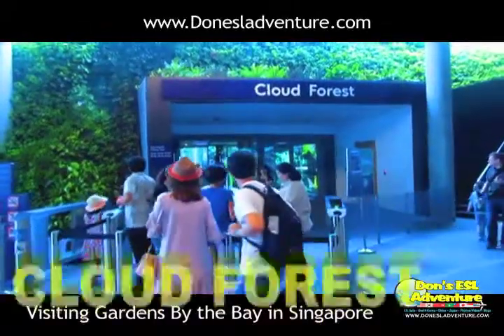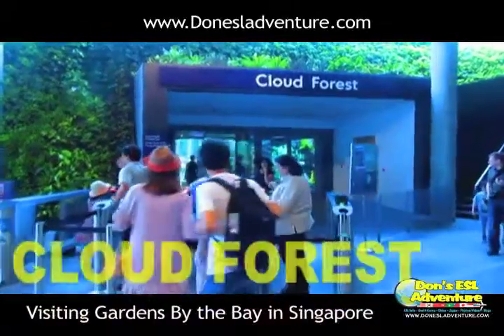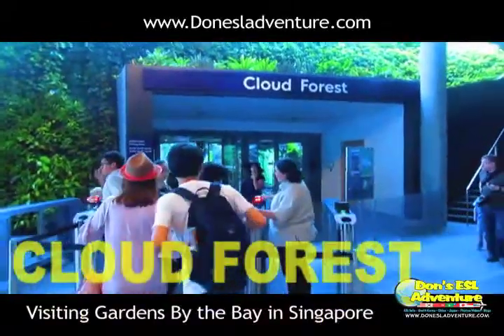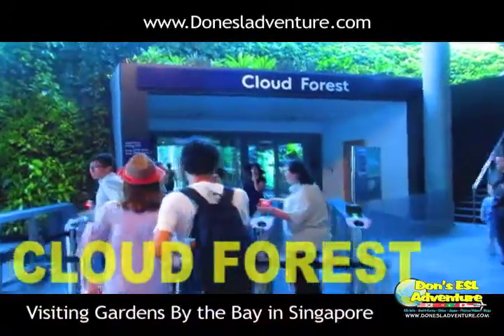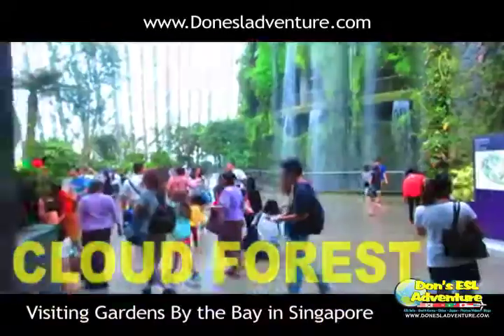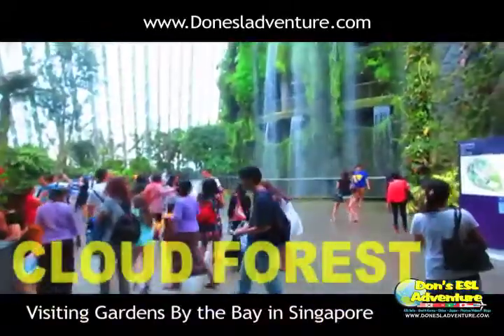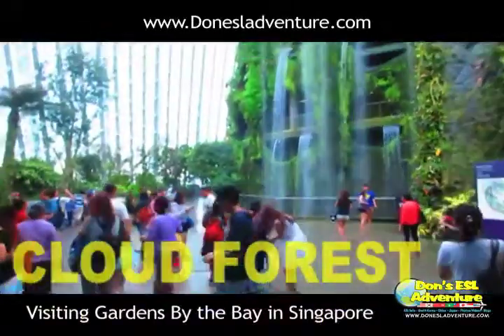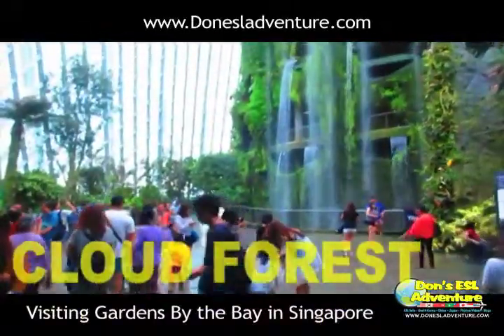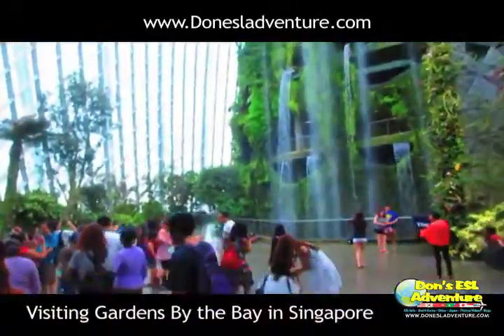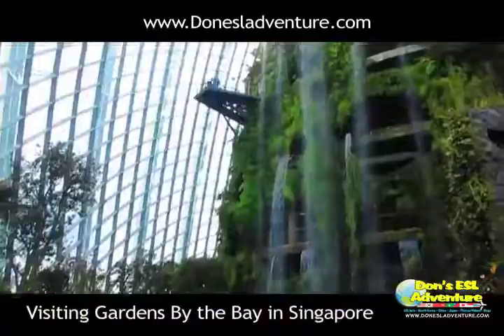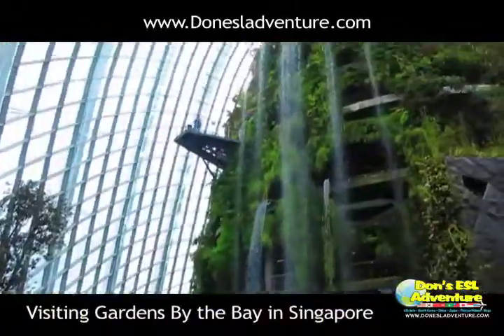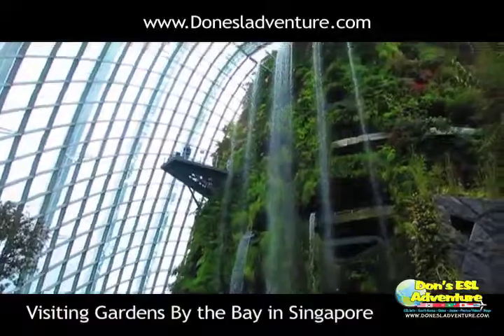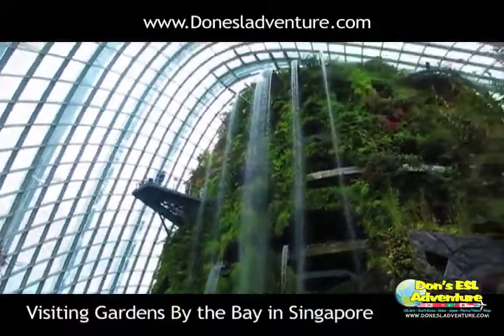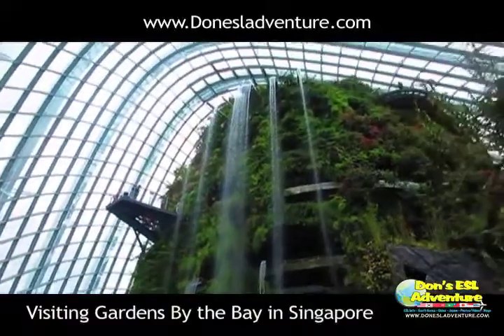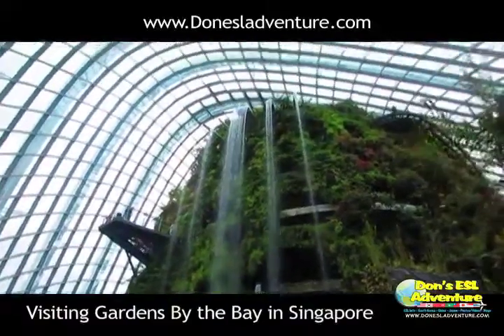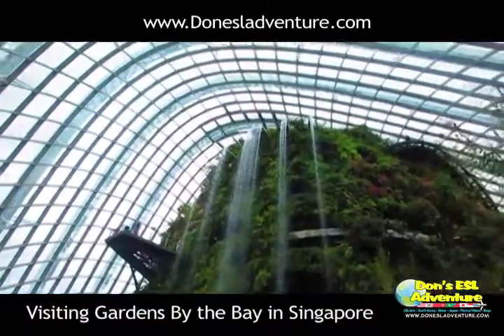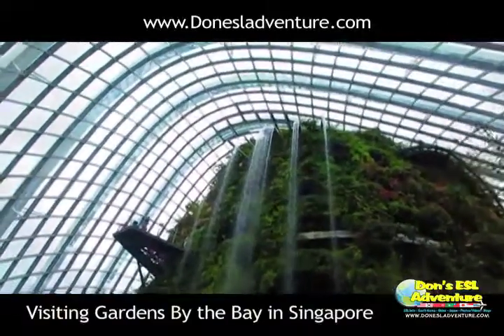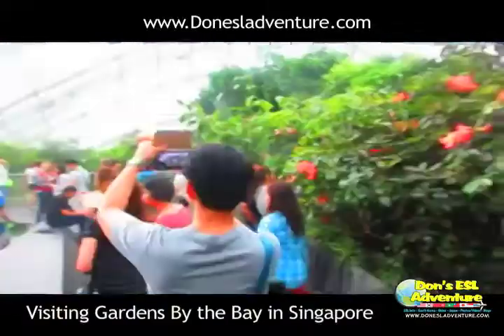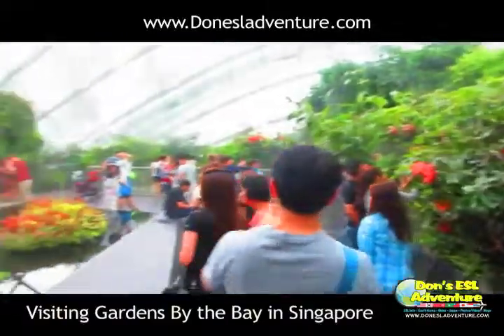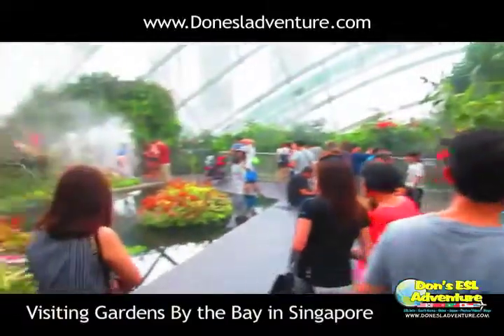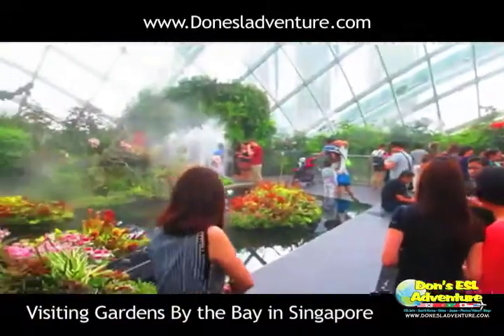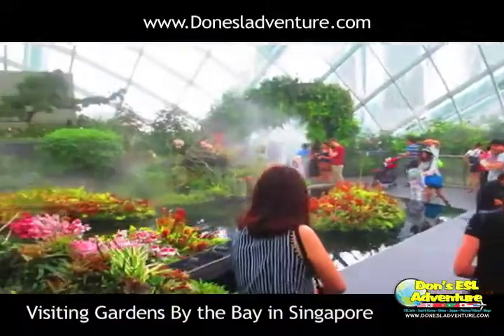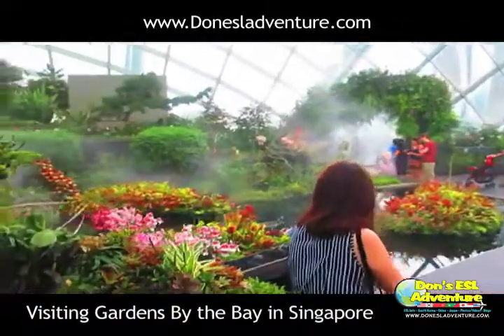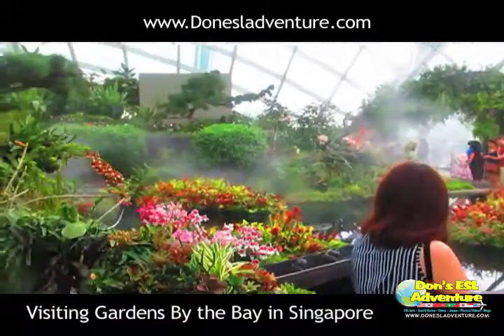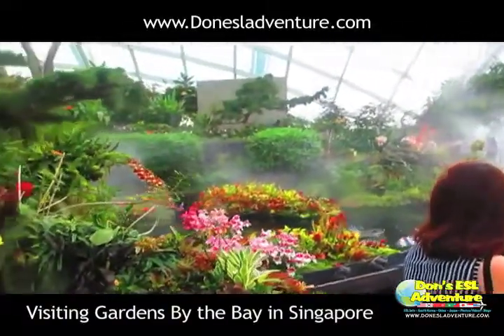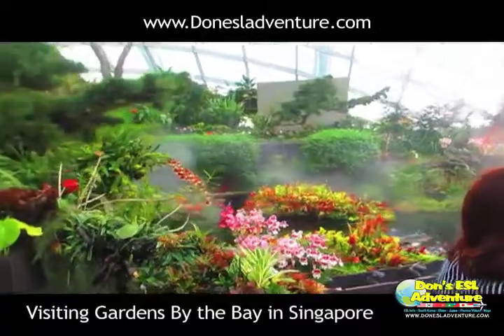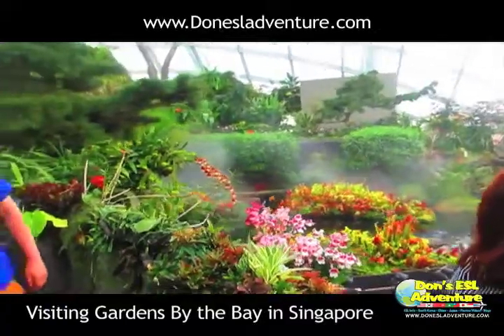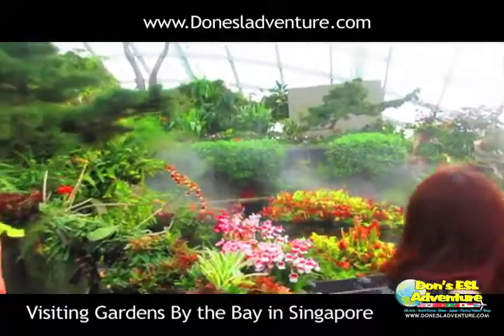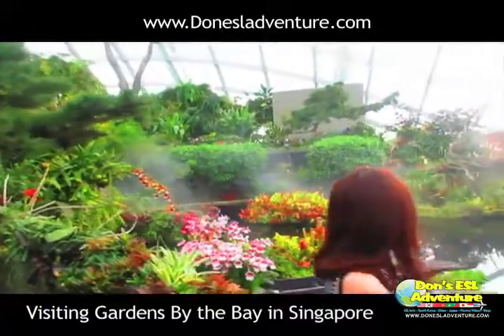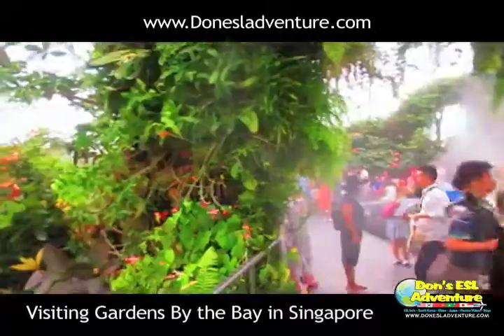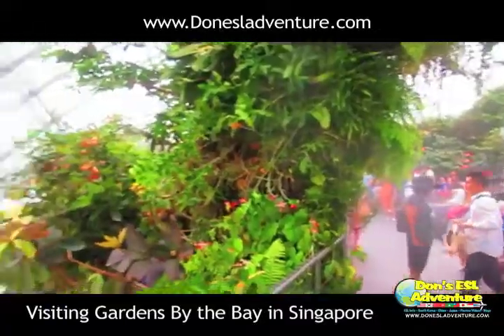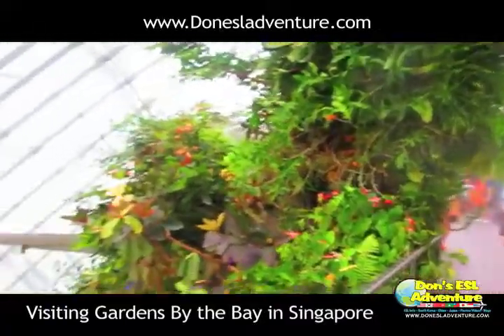The first stop I made was over to the Cloud Forest, which contained a 42-meter tall artificial mountain and the world's tallest indoor waterfall. And it was awesome. Take a look for yourself.